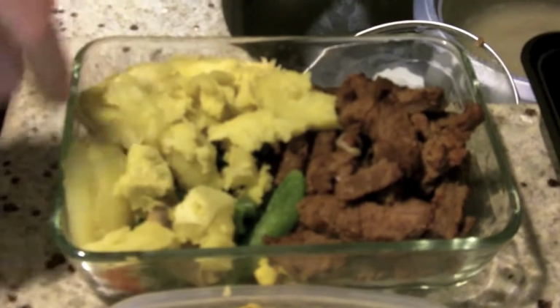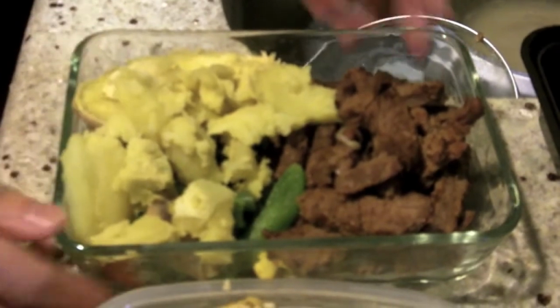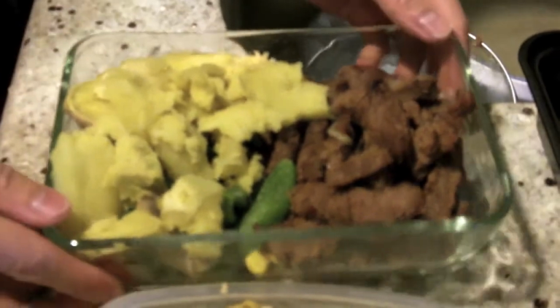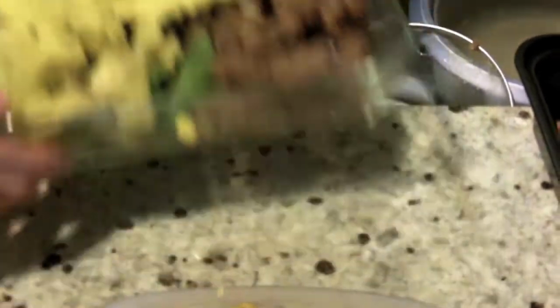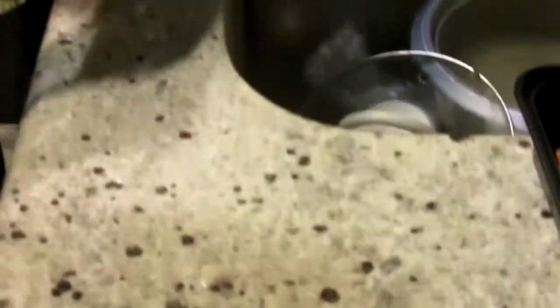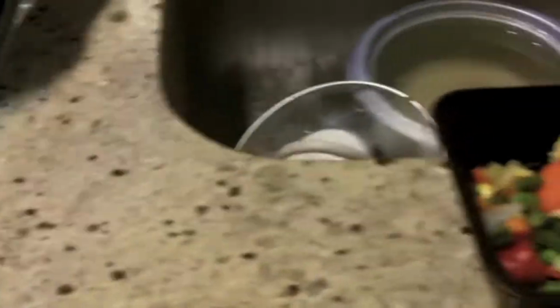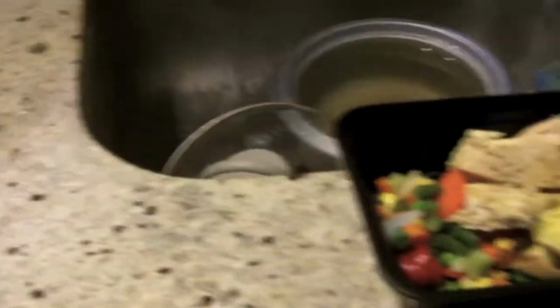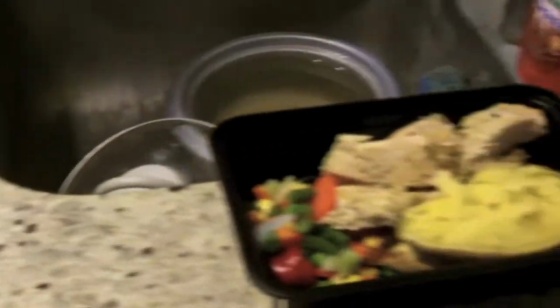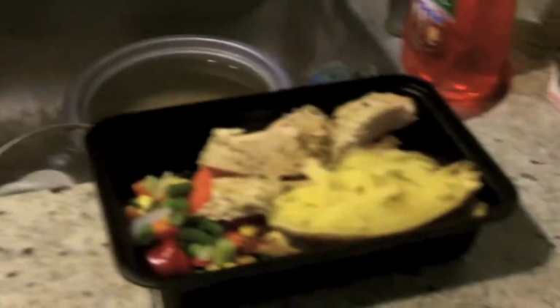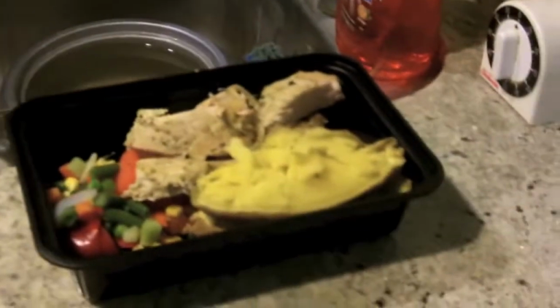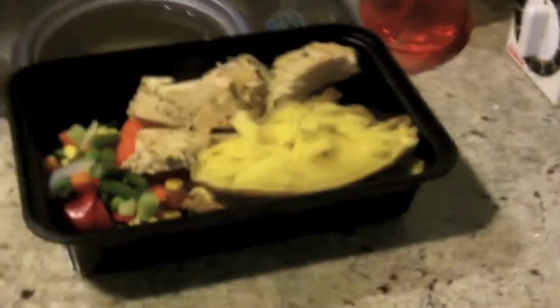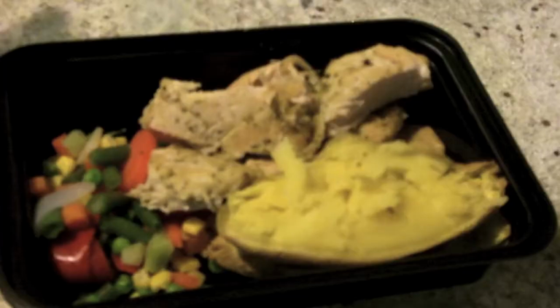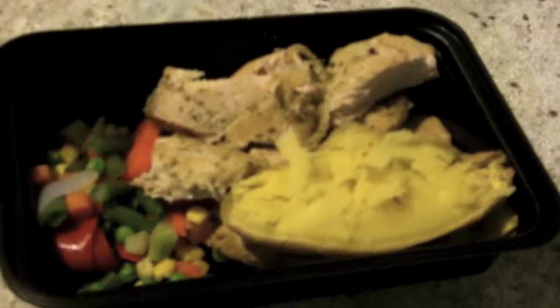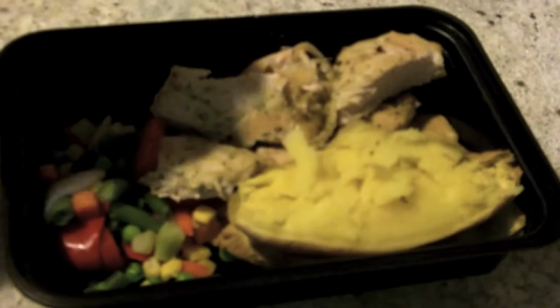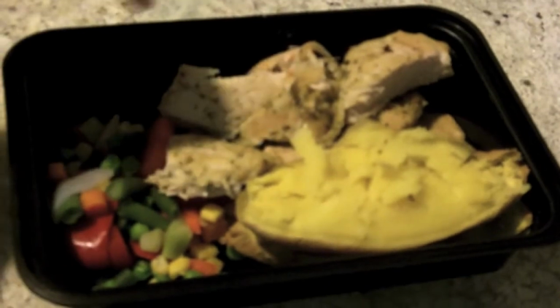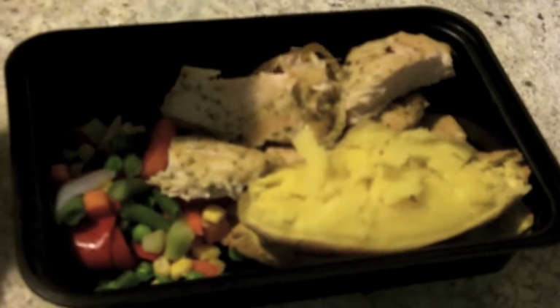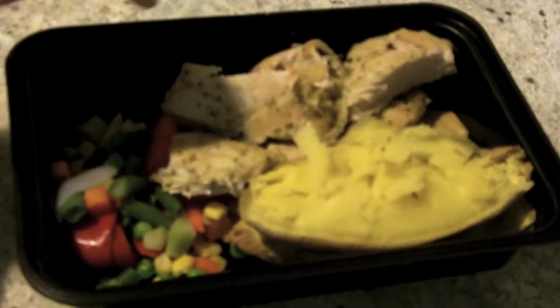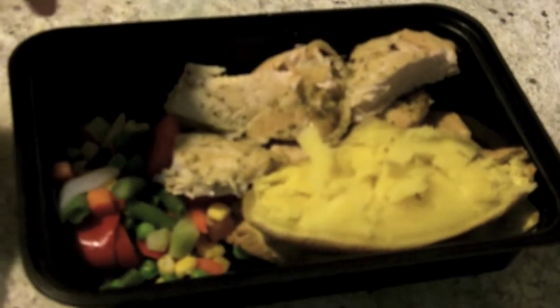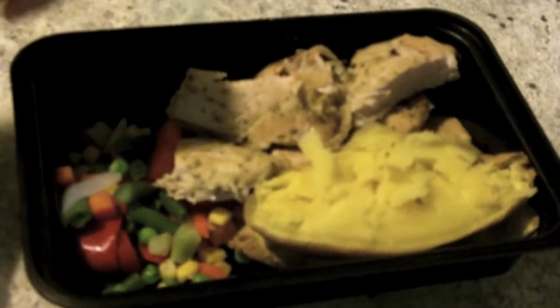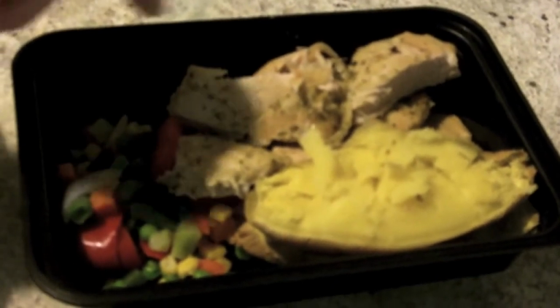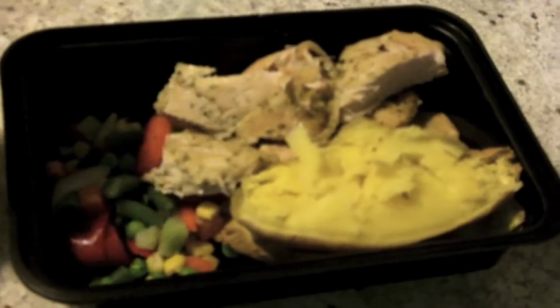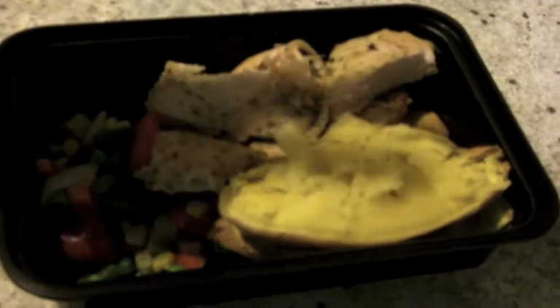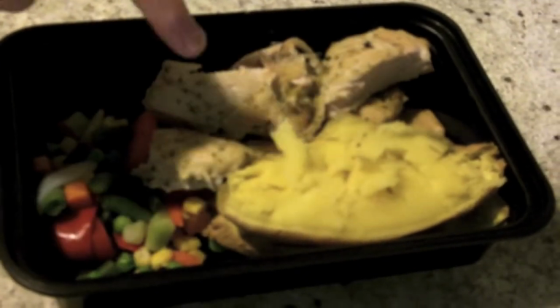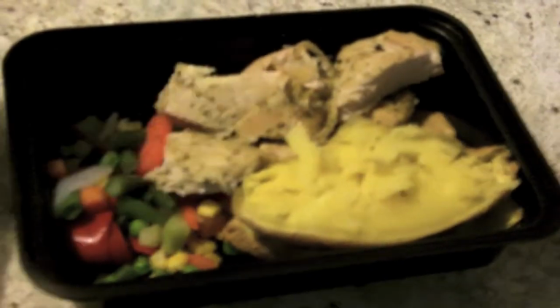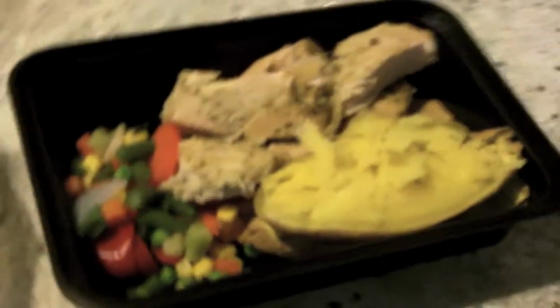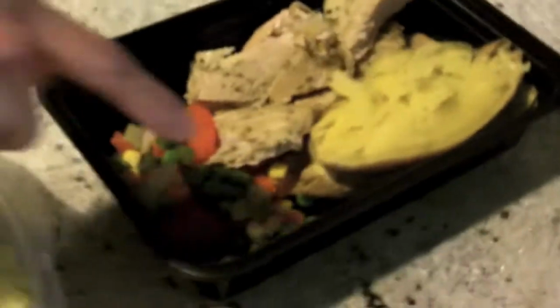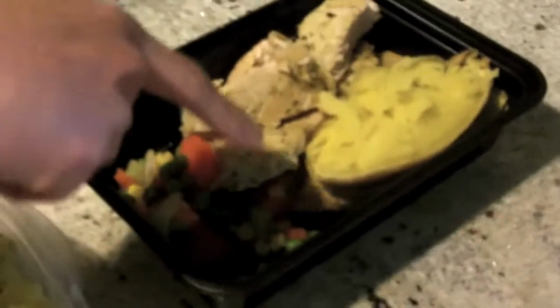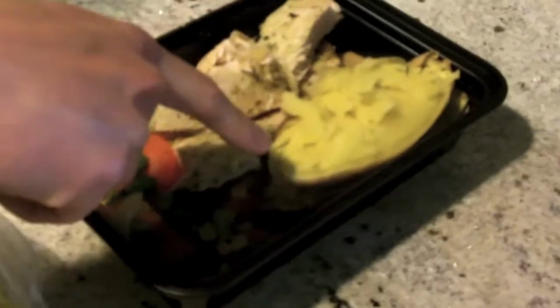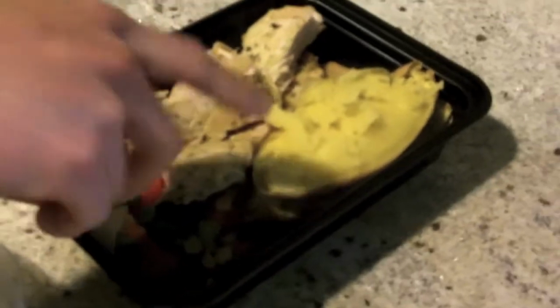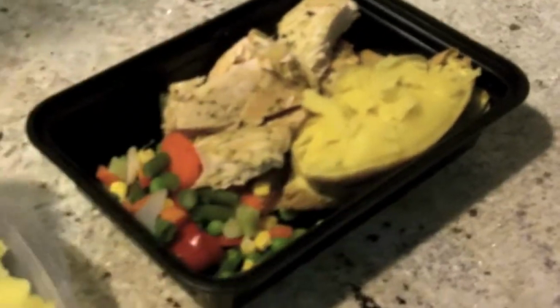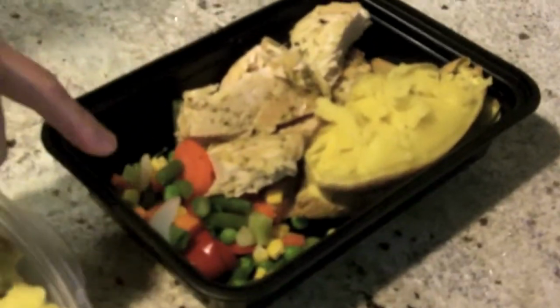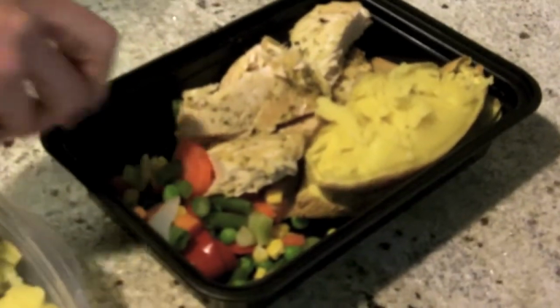The second meal over here is a chicken breast — lemon and herb flavored chicken breast. I've got one sweet potato and some veggies here.